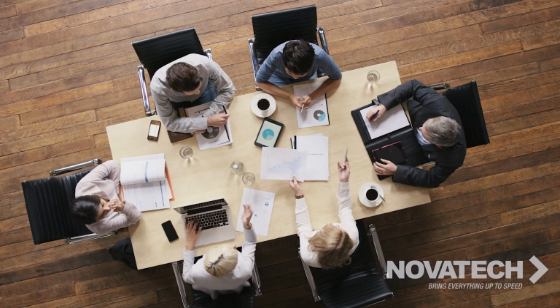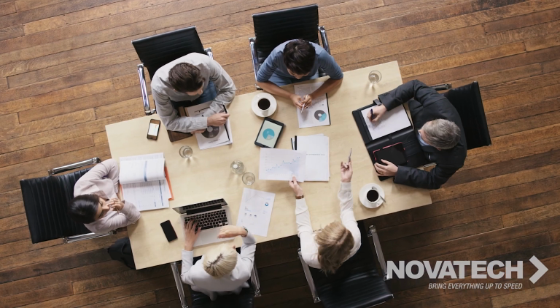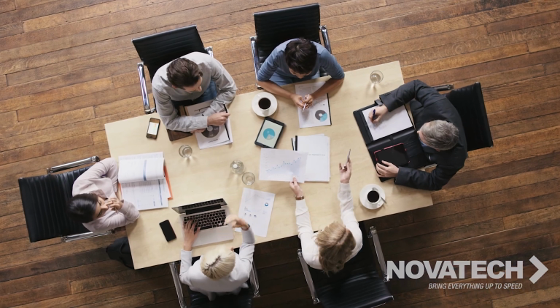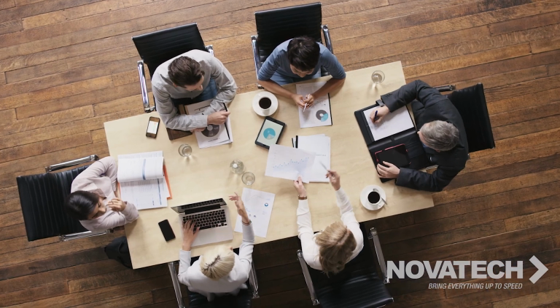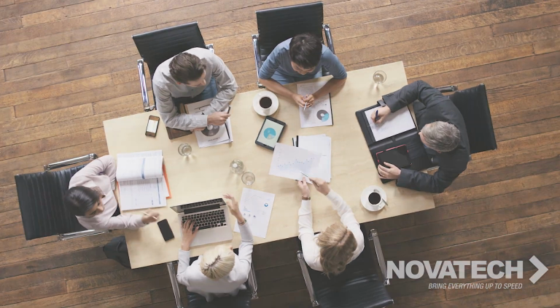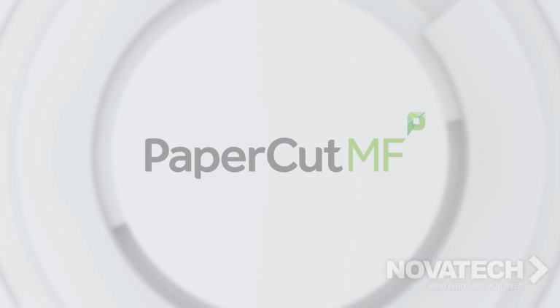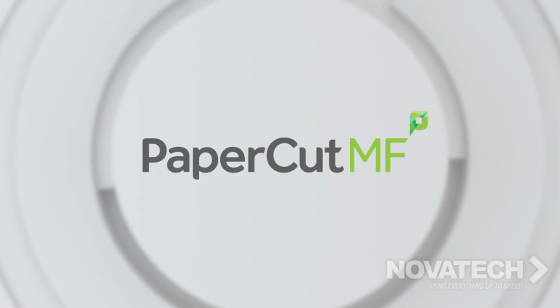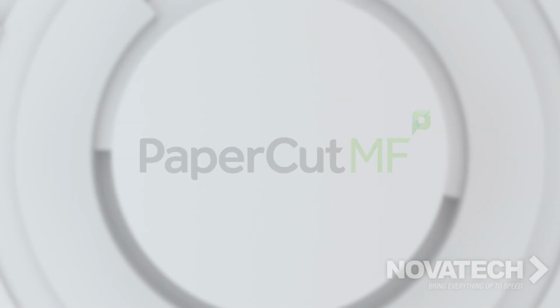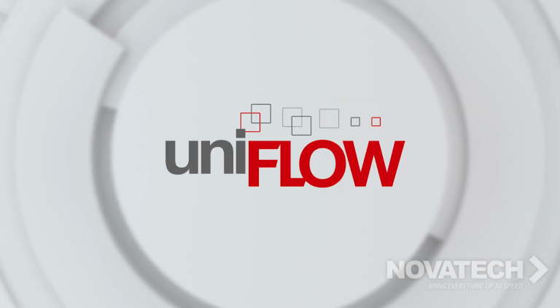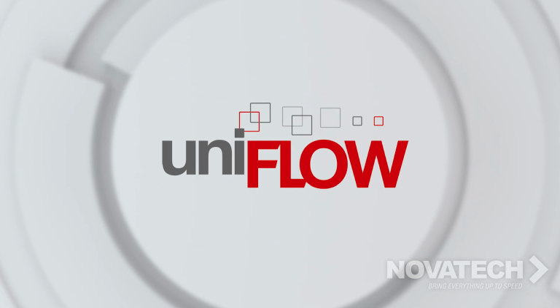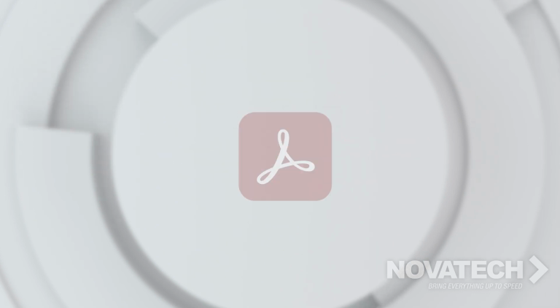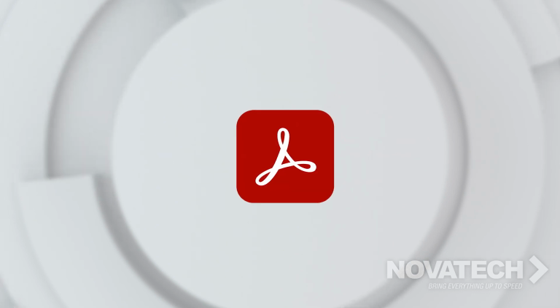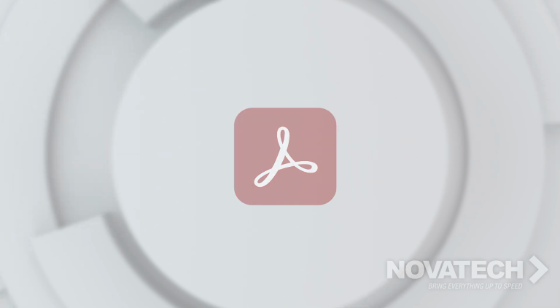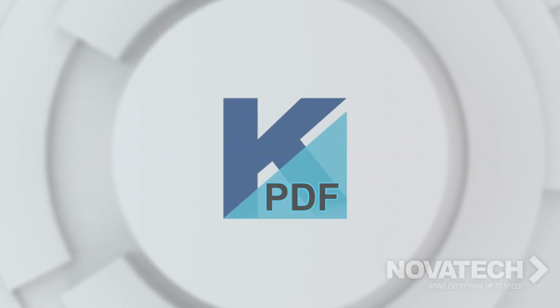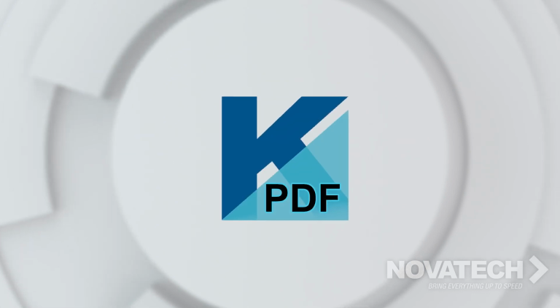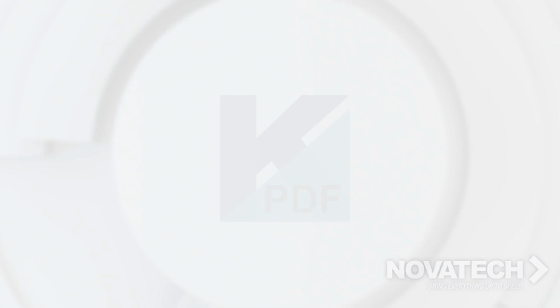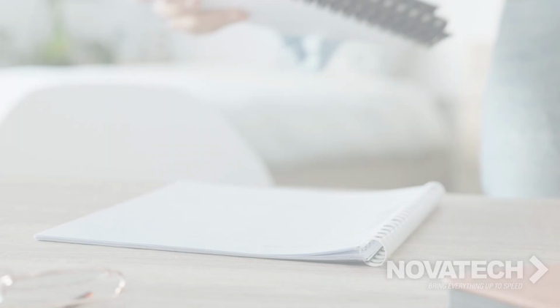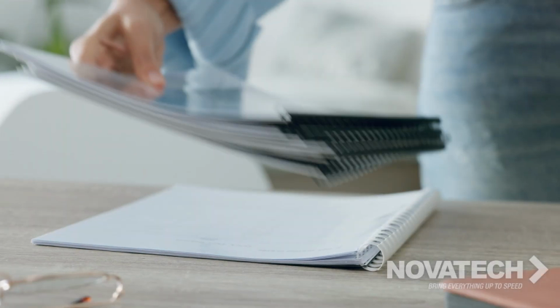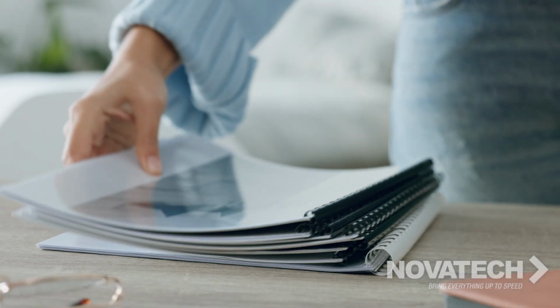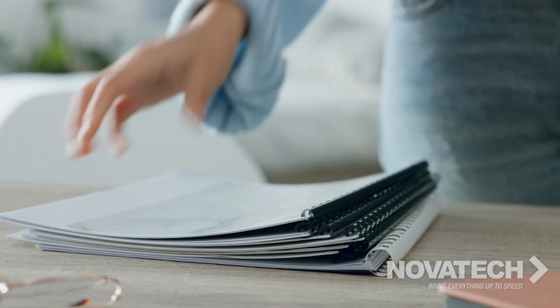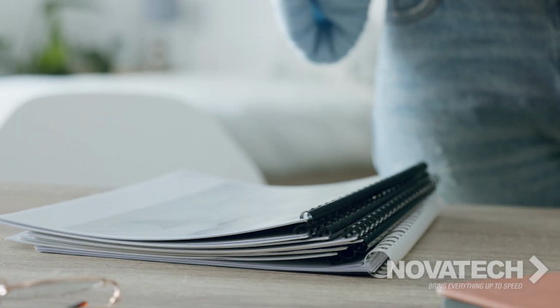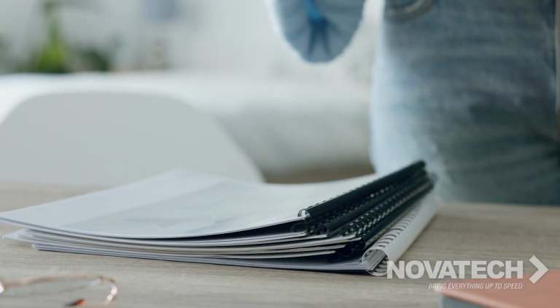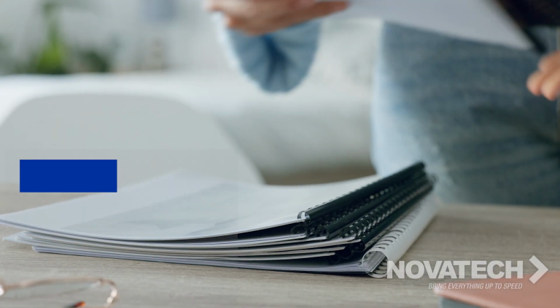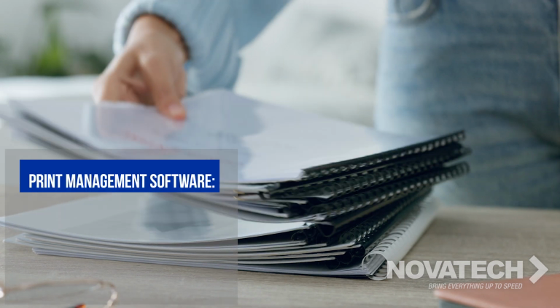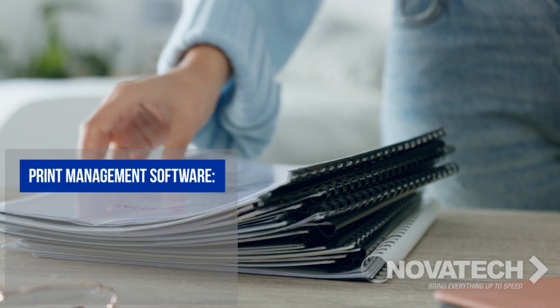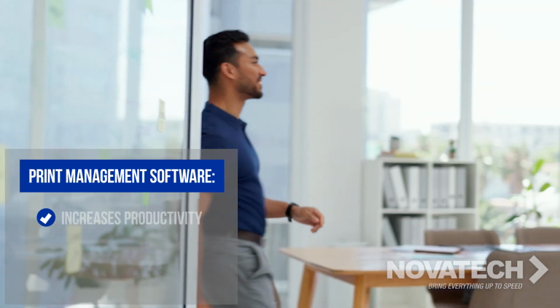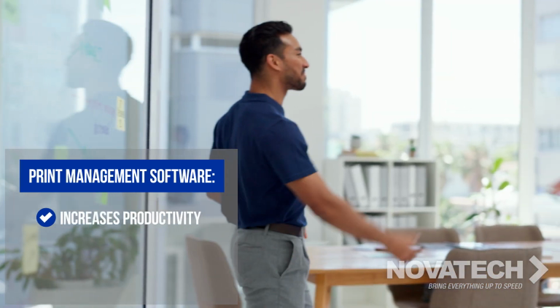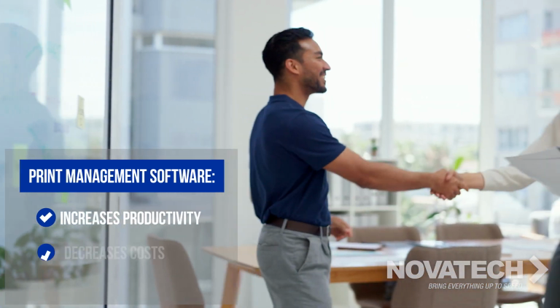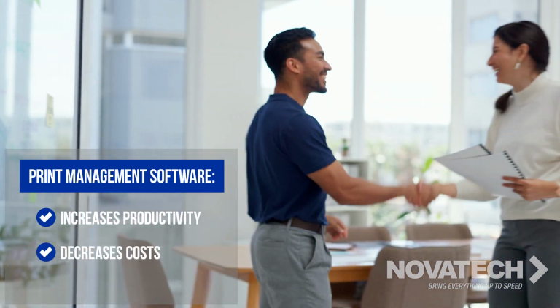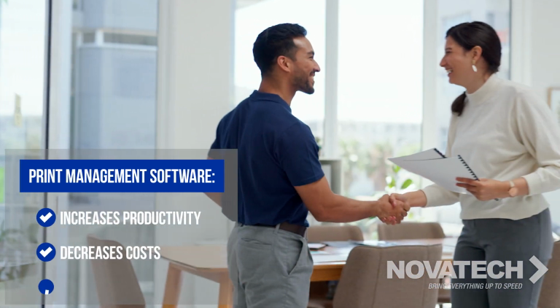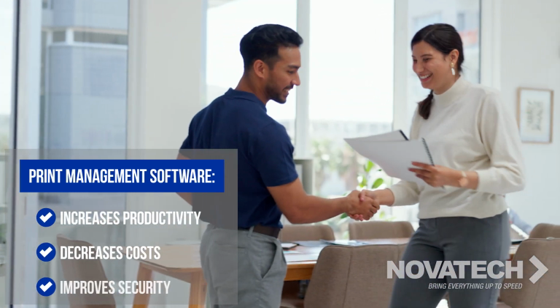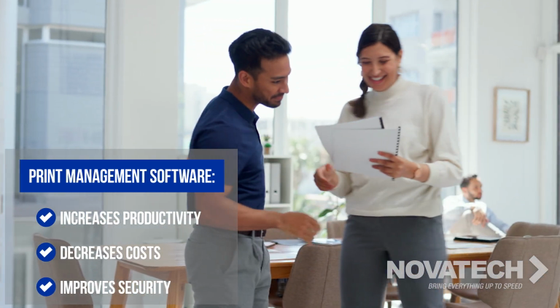Novatec helps companies manage their print through robust and effective software platforms. We help organizations increase their productivity, decrease their costs, and improve their security.